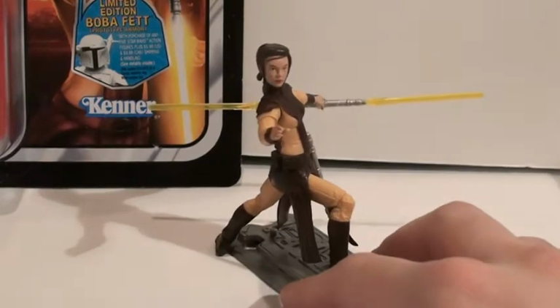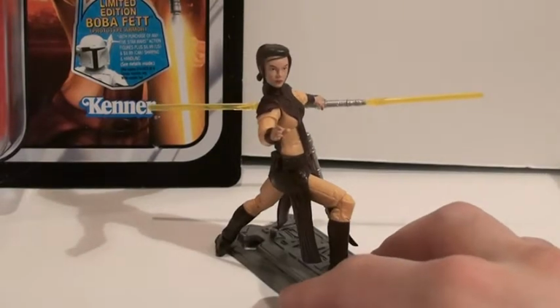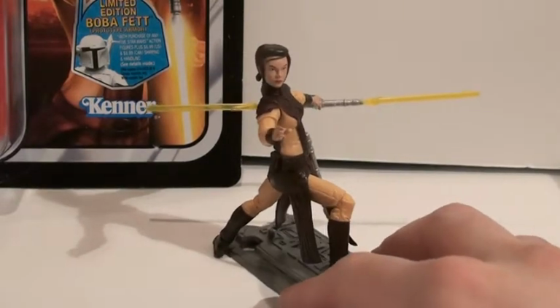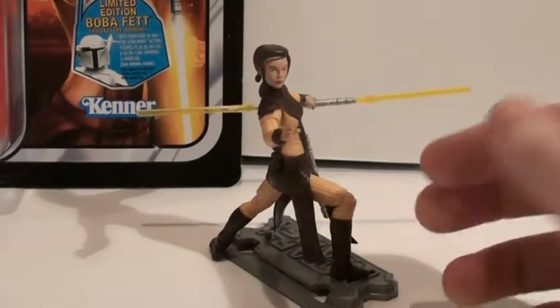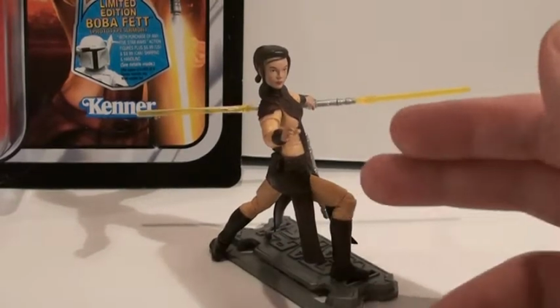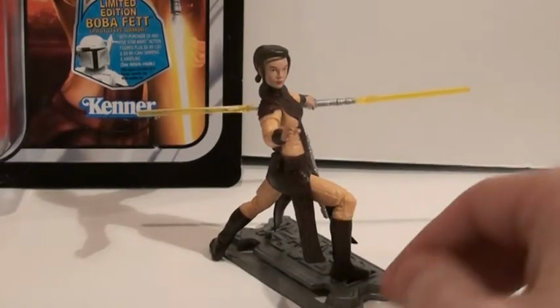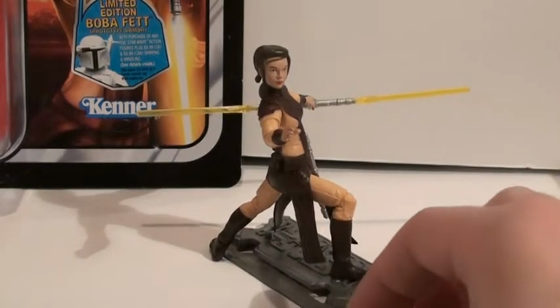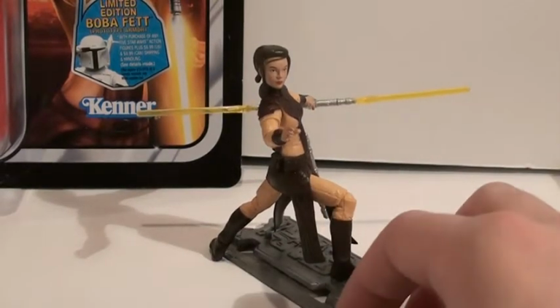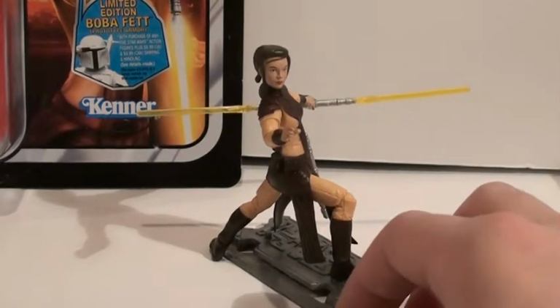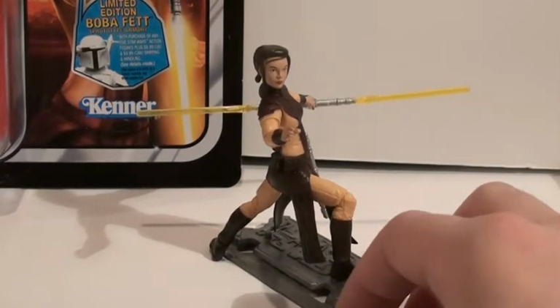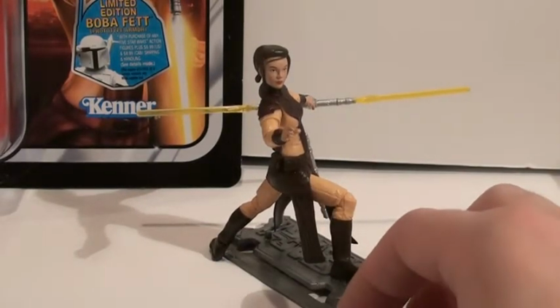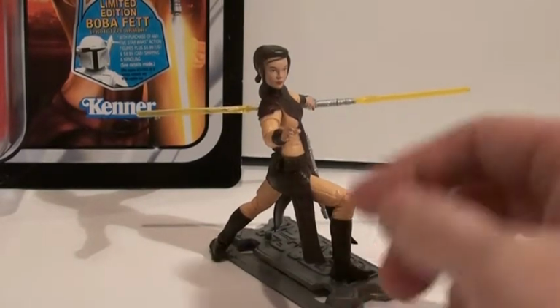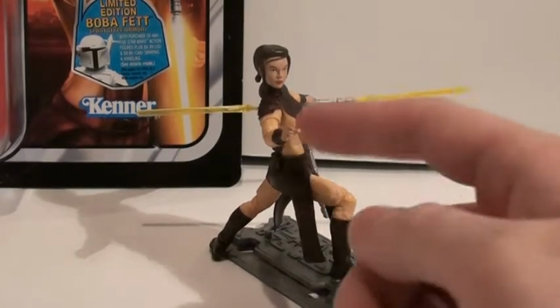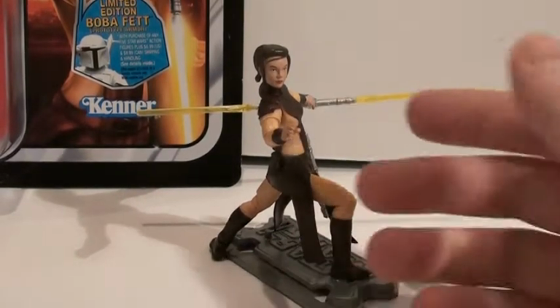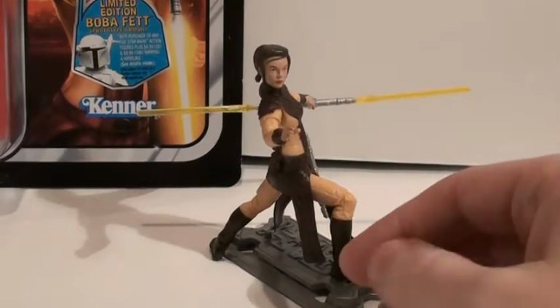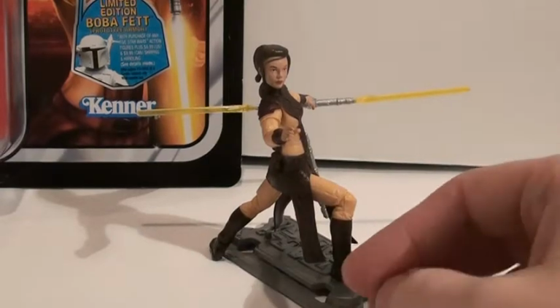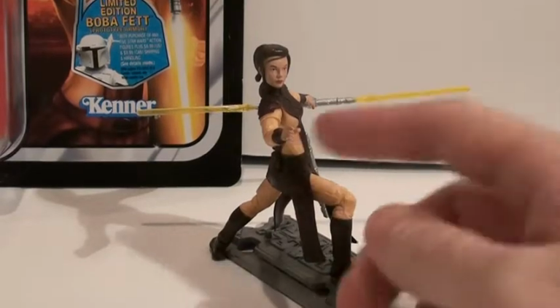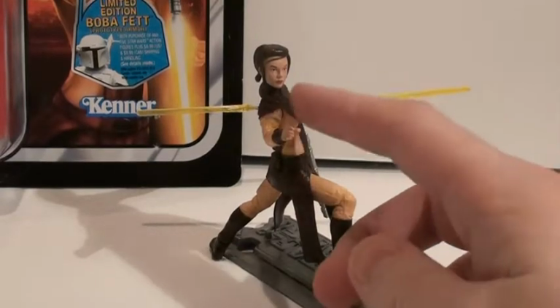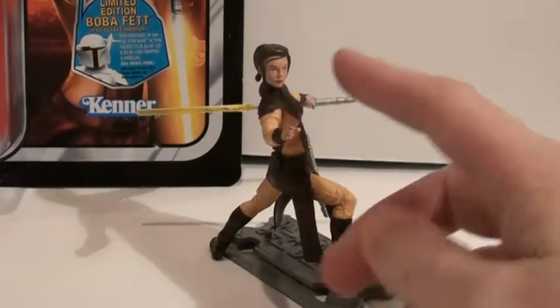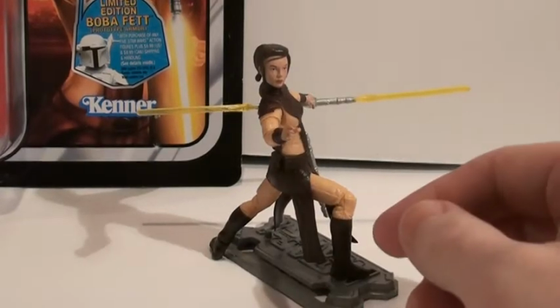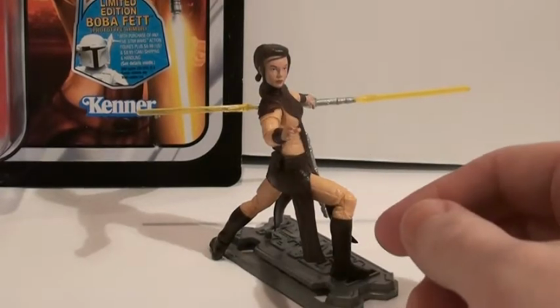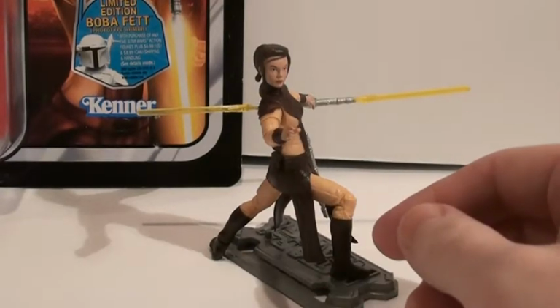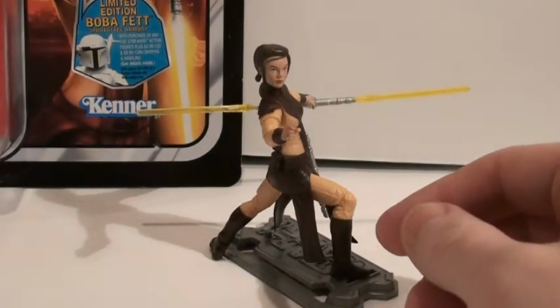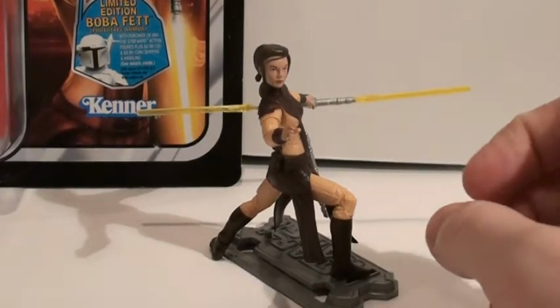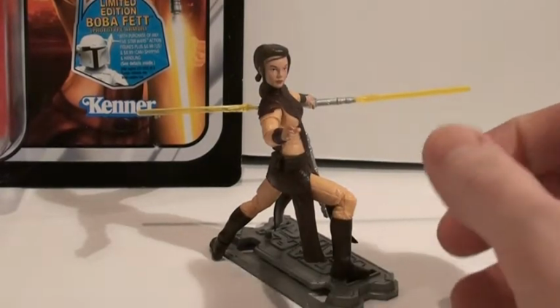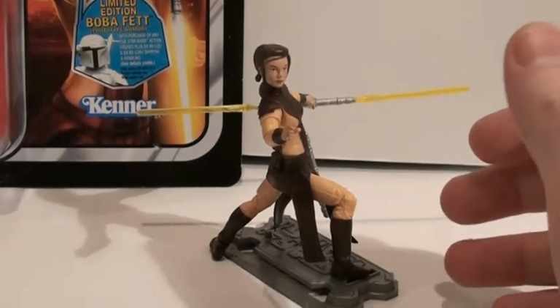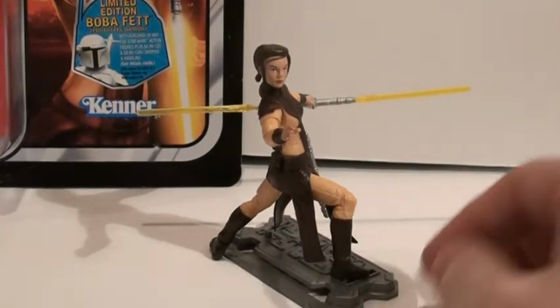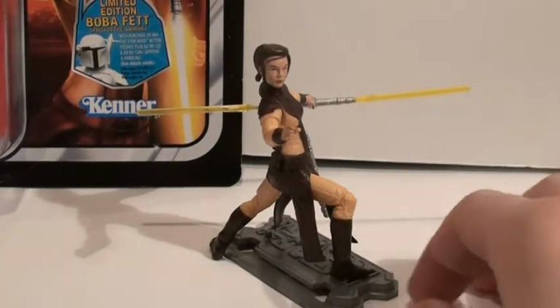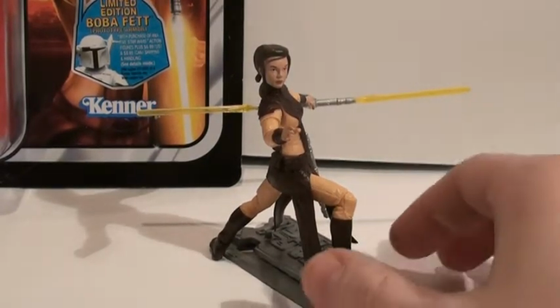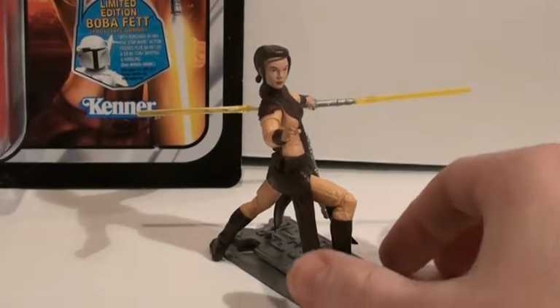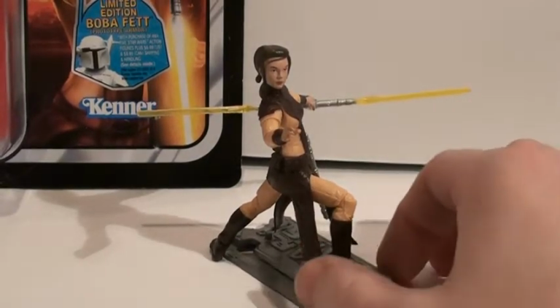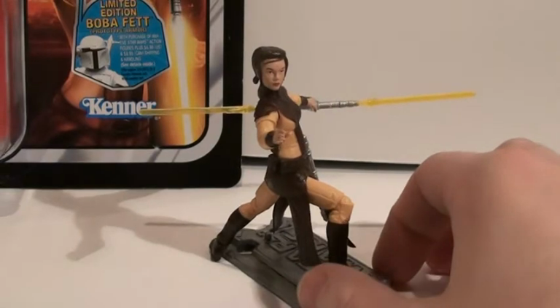But she has poor articulation in the hips. Her outfit — the mold at the top — makes it hard for her to move her arms around, so she has very limited posability.